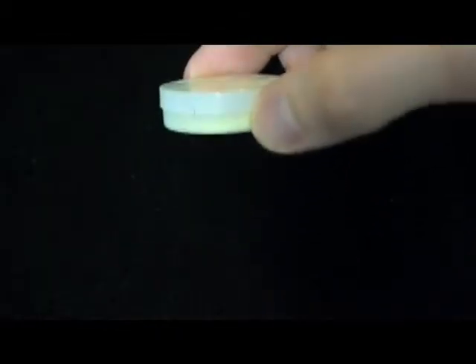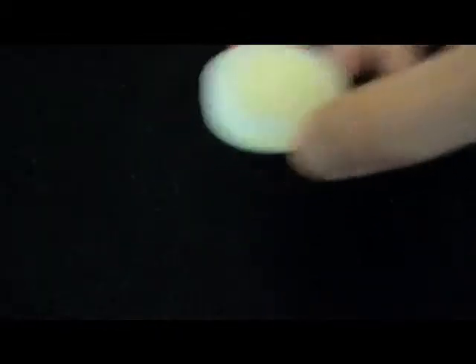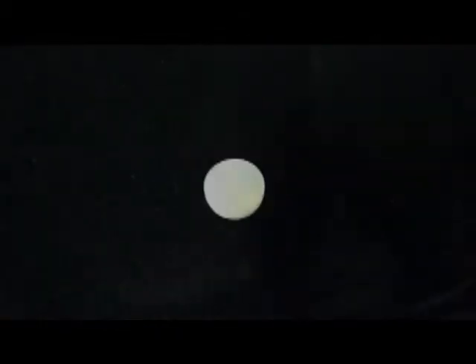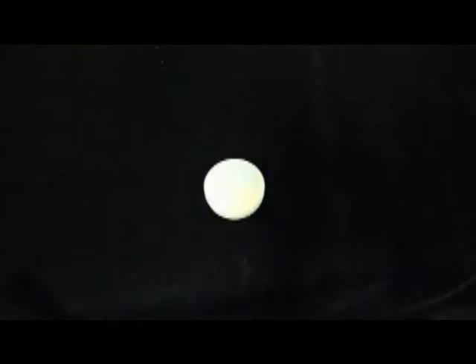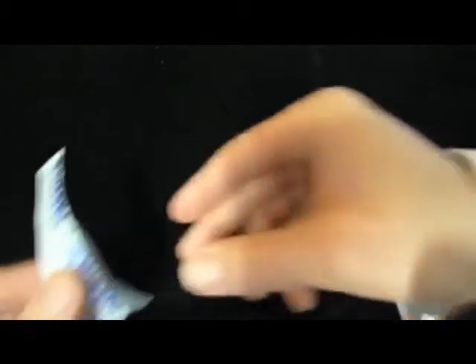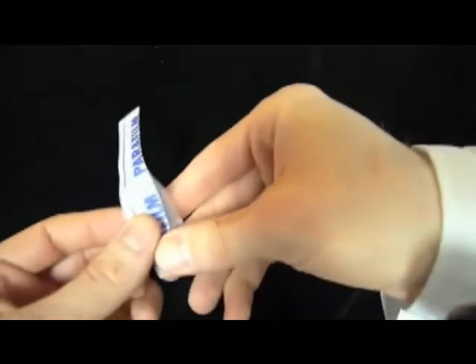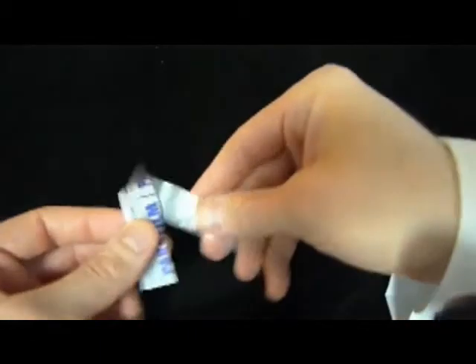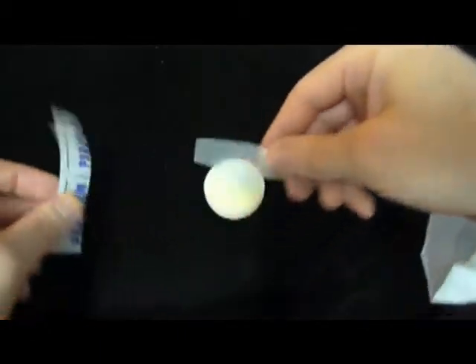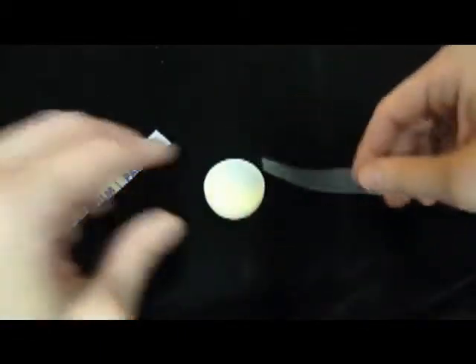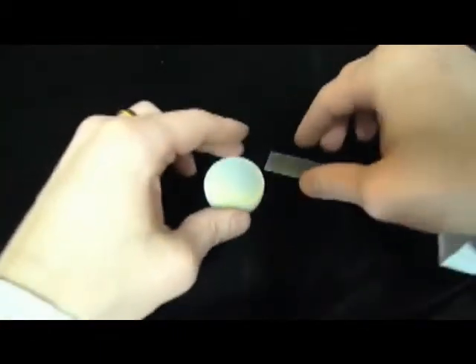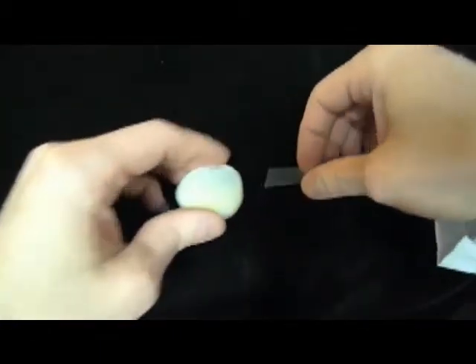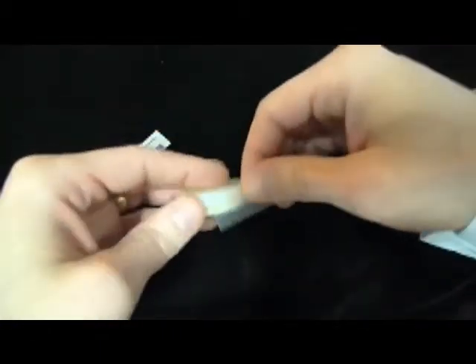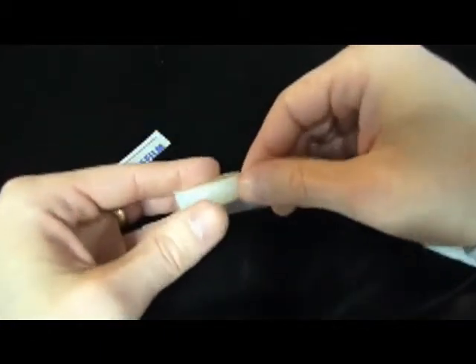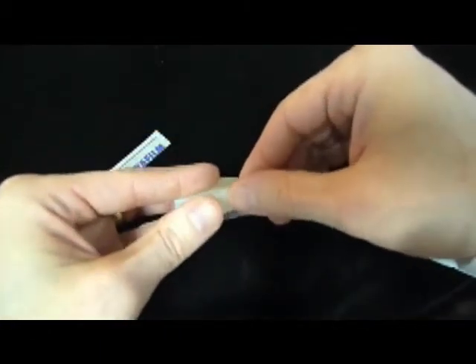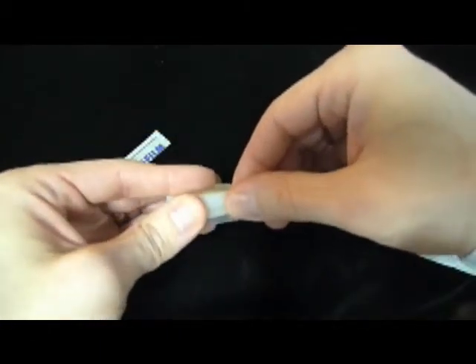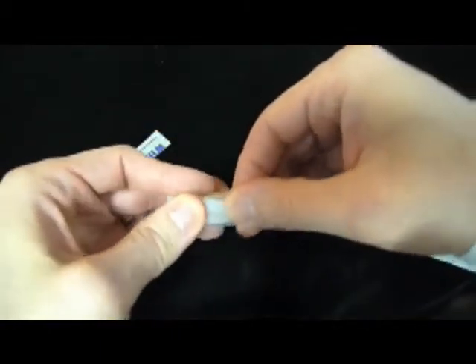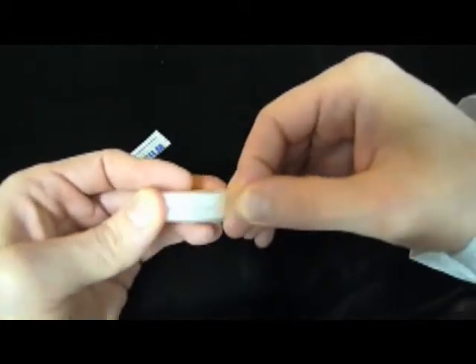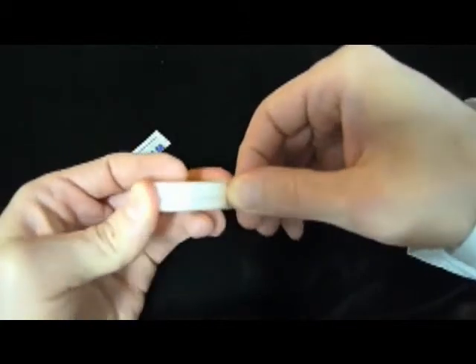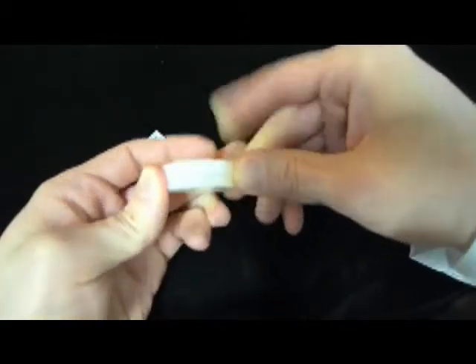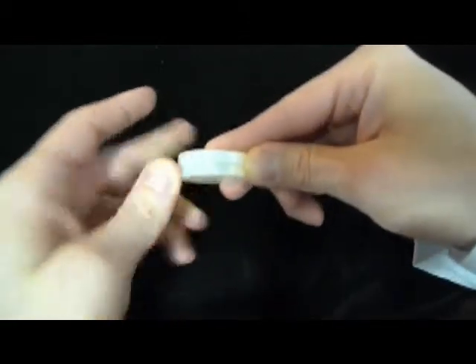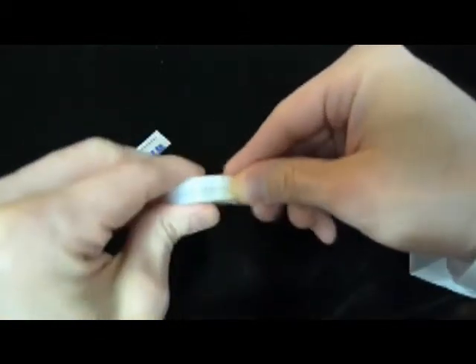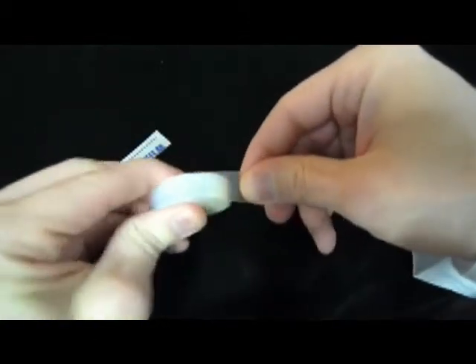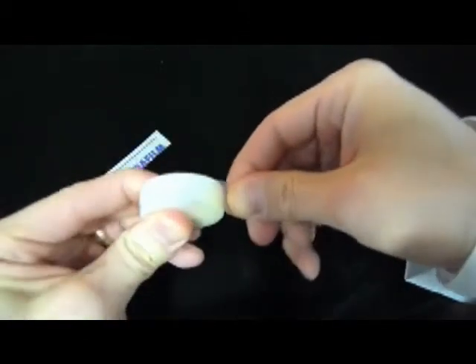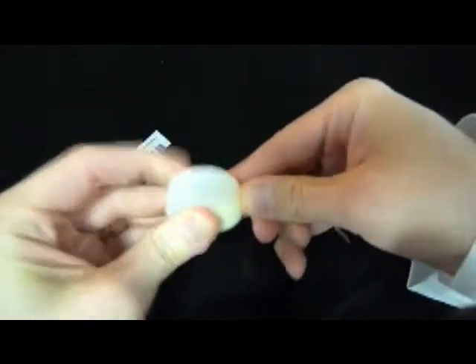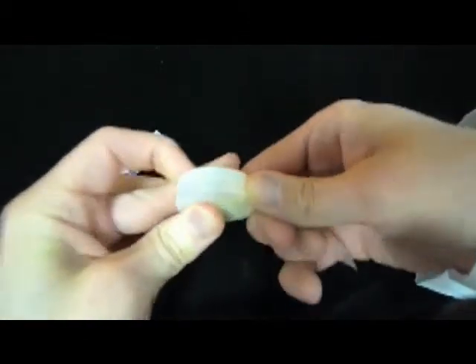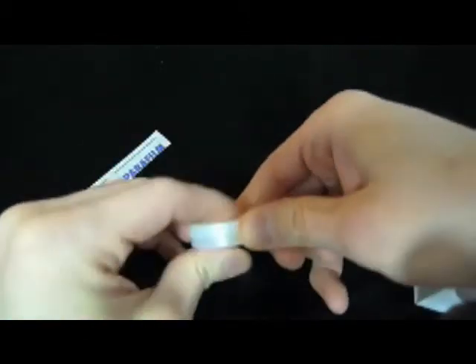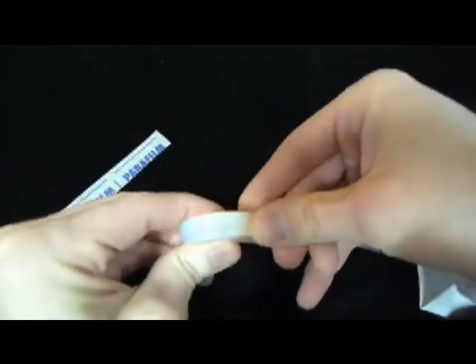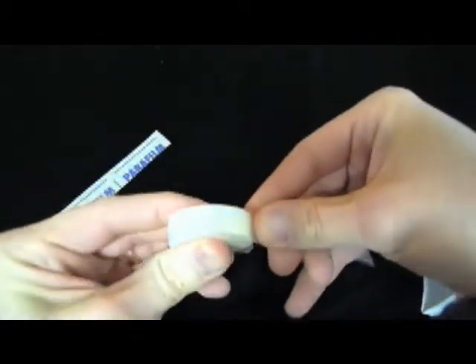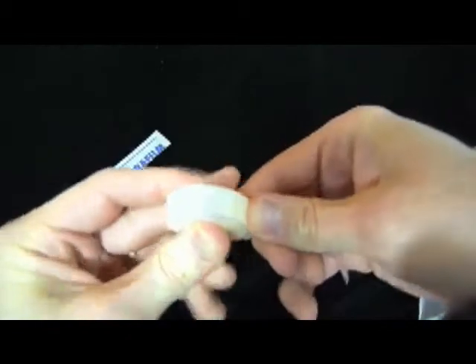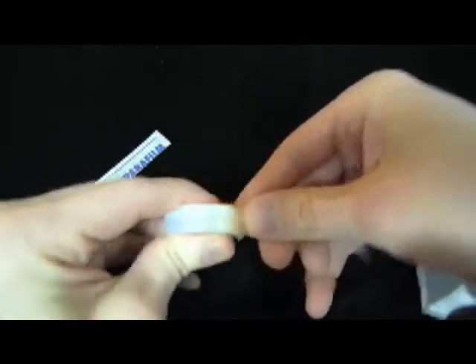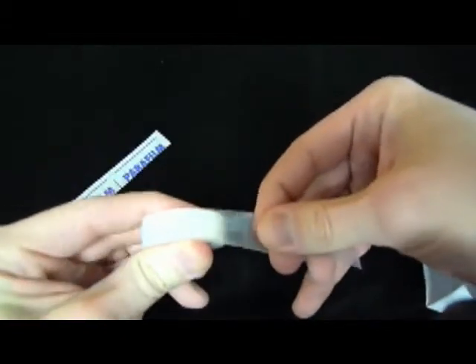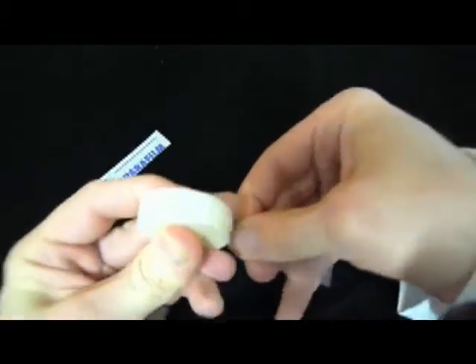Please note that sample cup lids are a good short-term solution, but if you're going to be storing your product any longer than a few hours in the sample cups, wrap the exterior of the sample cup in parafilm like this to prevent moisture loss or gain.